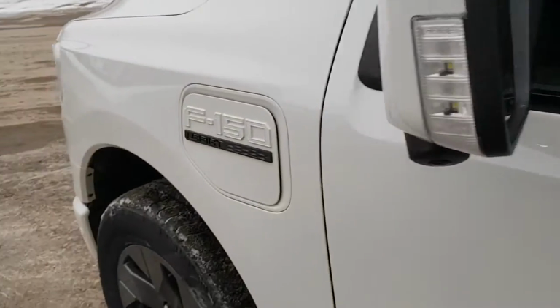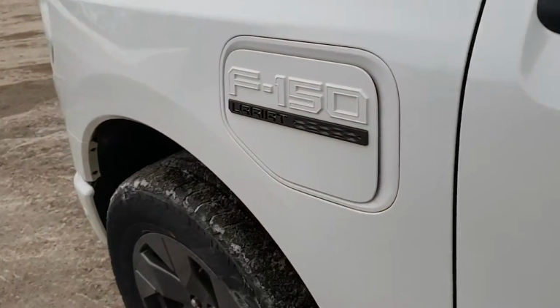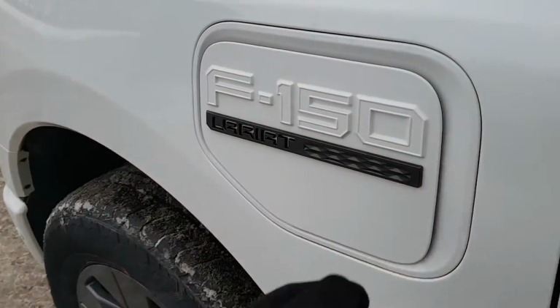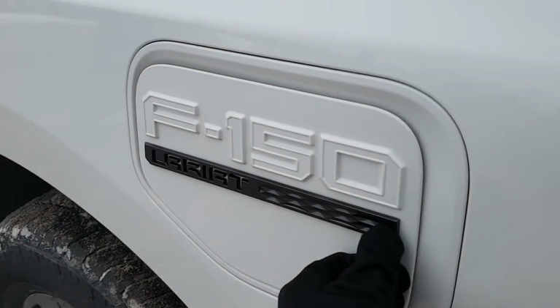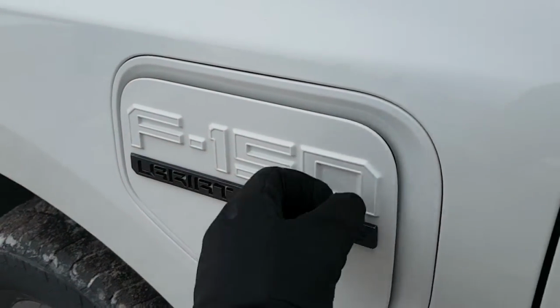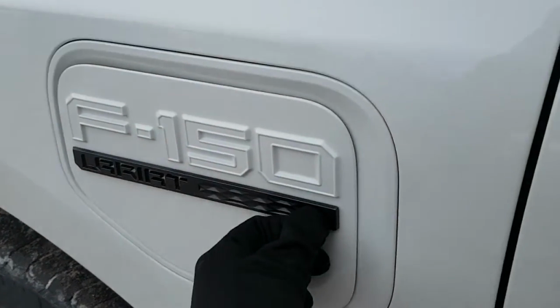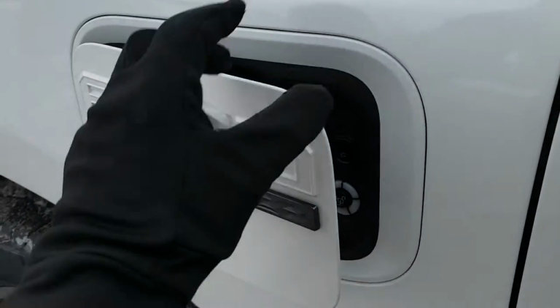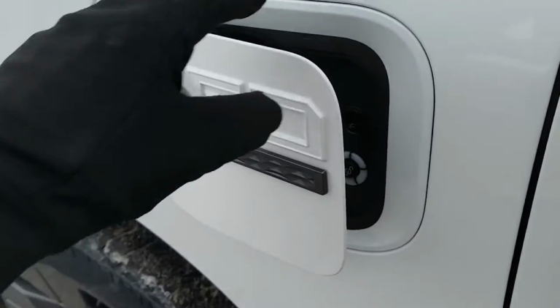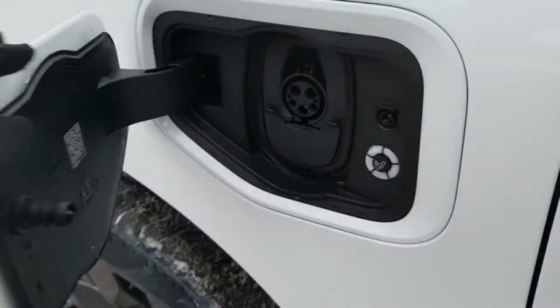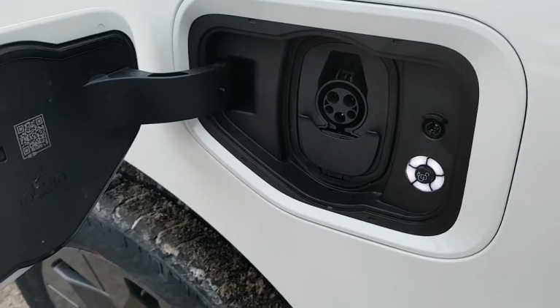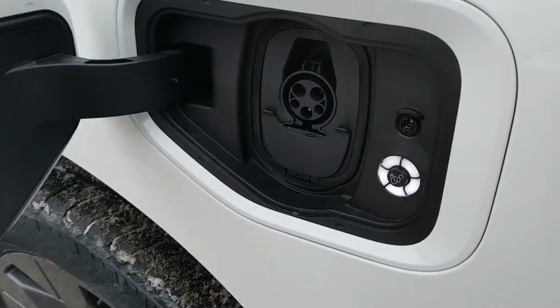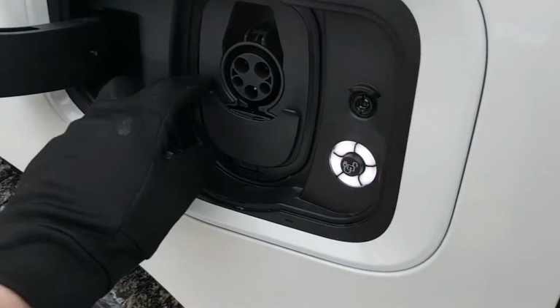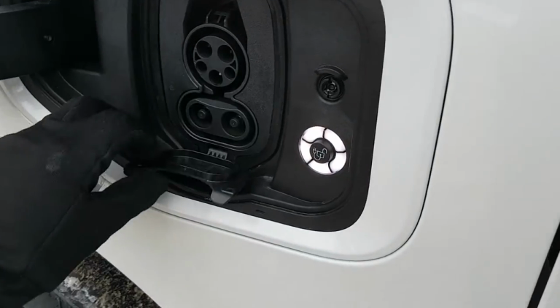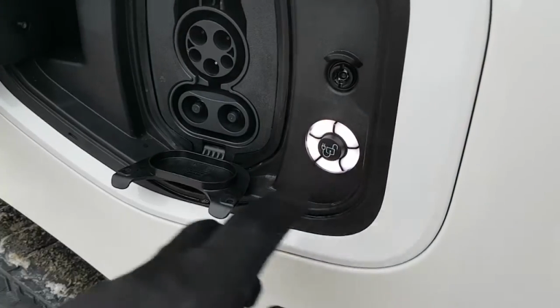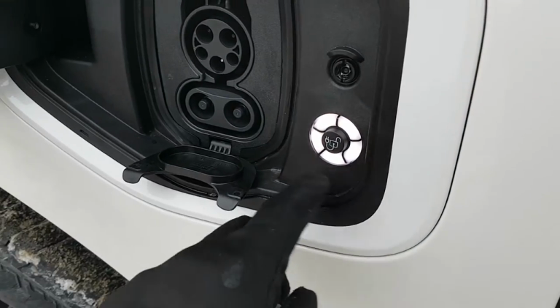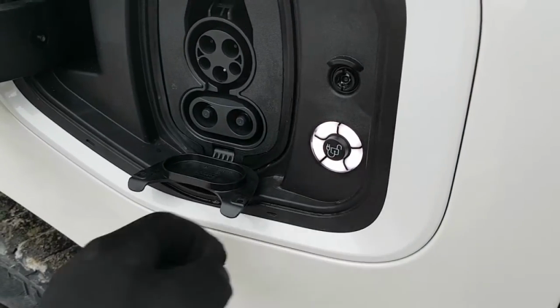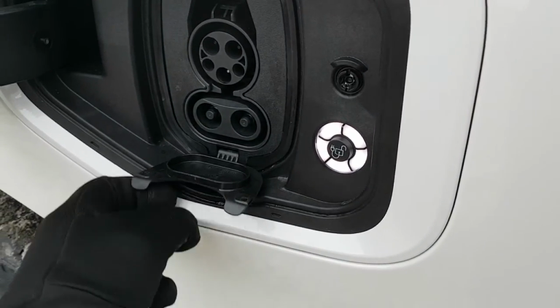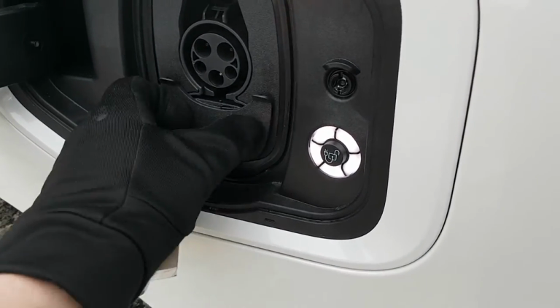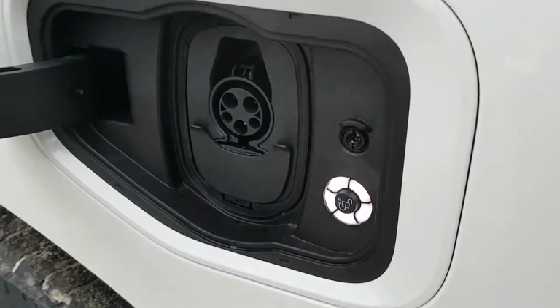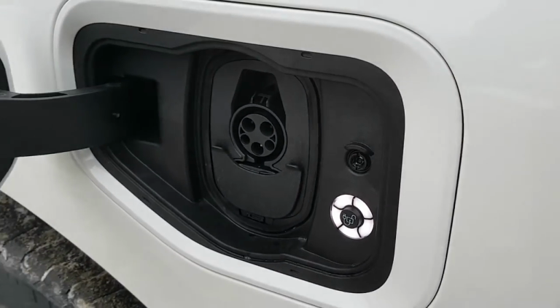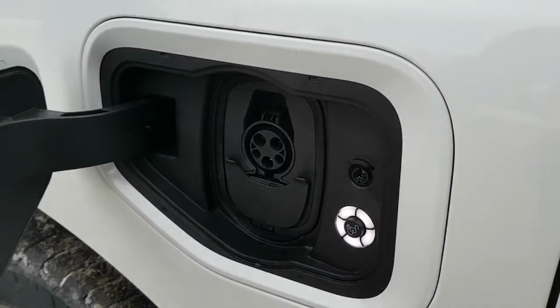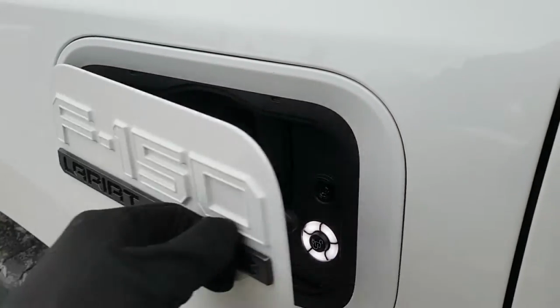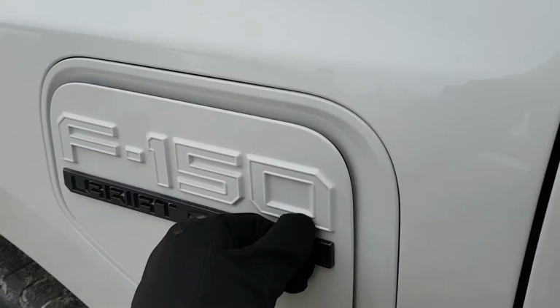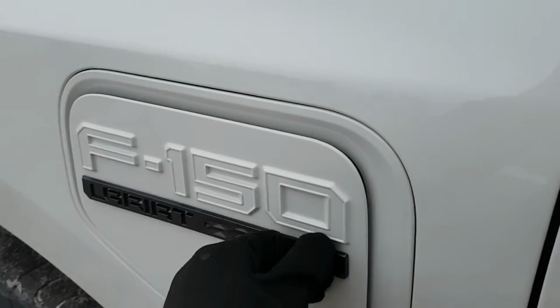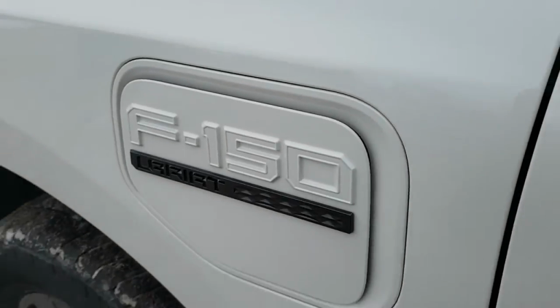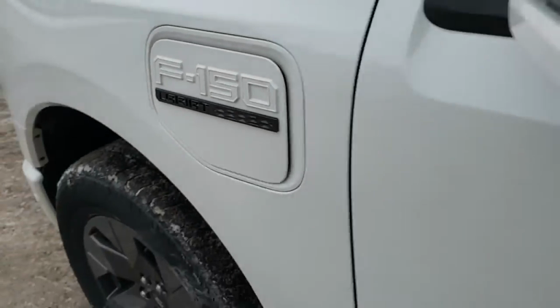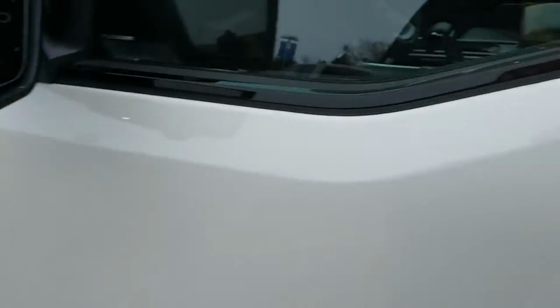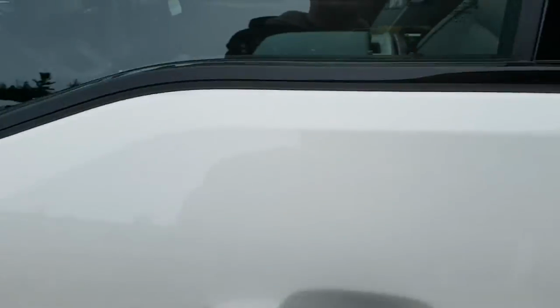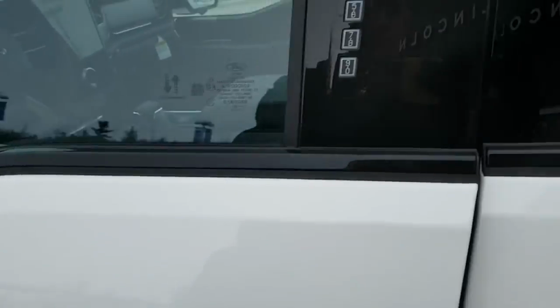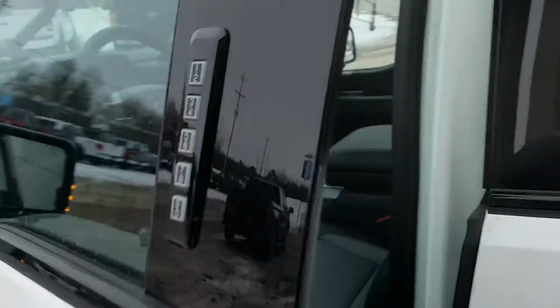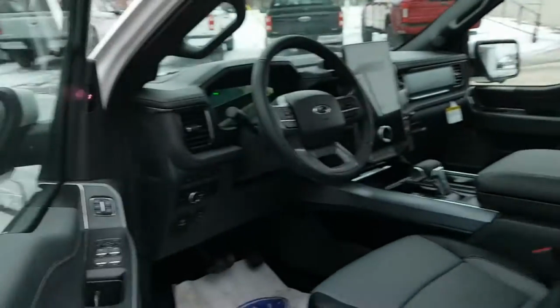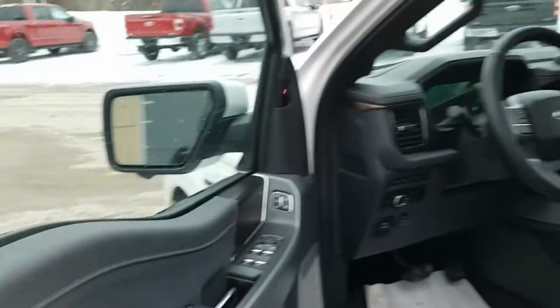Here's the charge port on this side of the truck. You also have charge ring indicators that show you each 20% of charge — really nice feature to have.